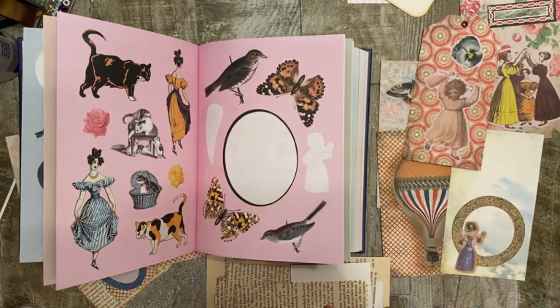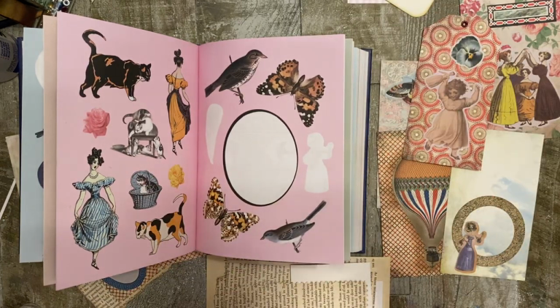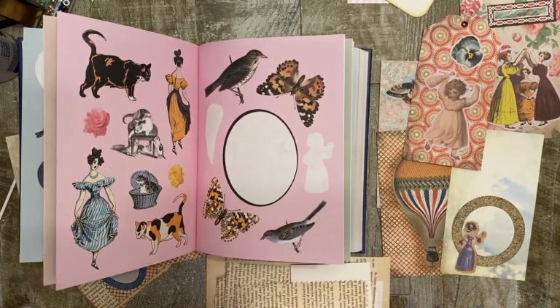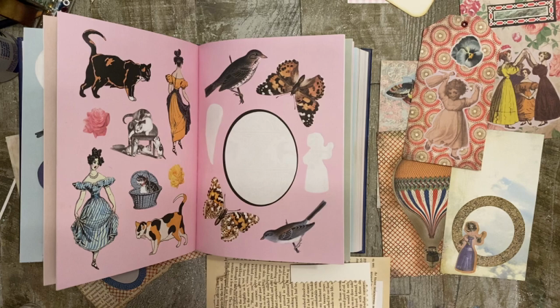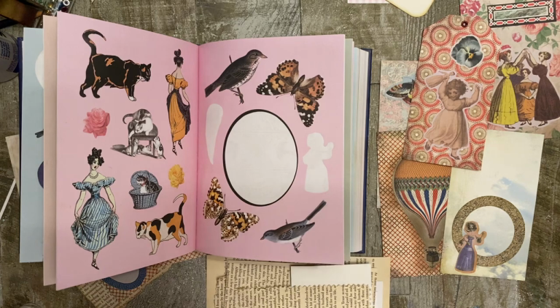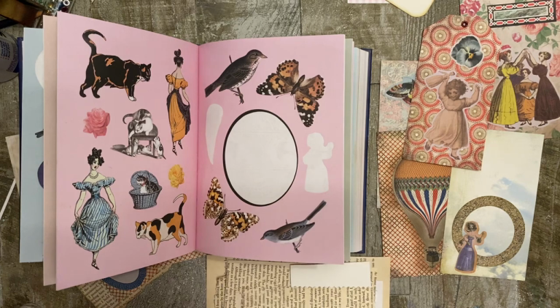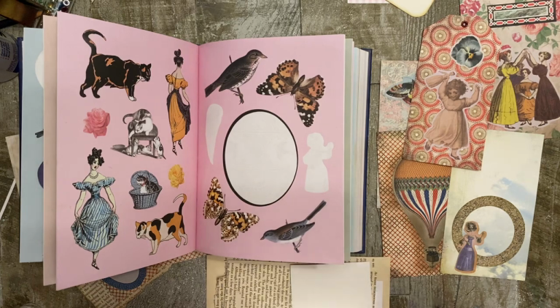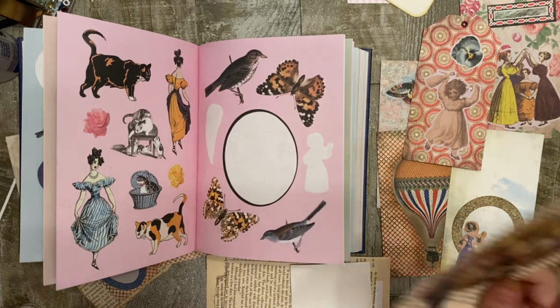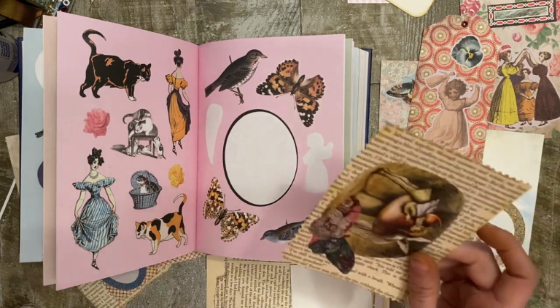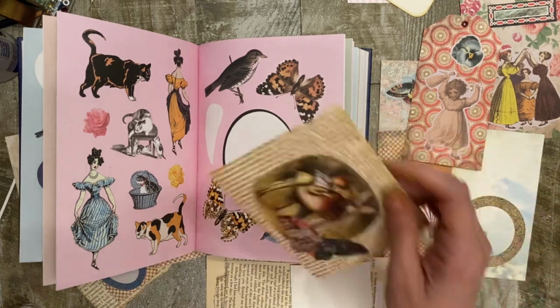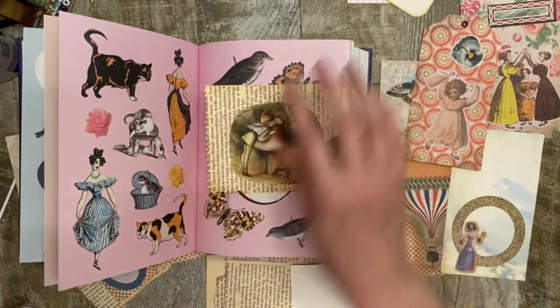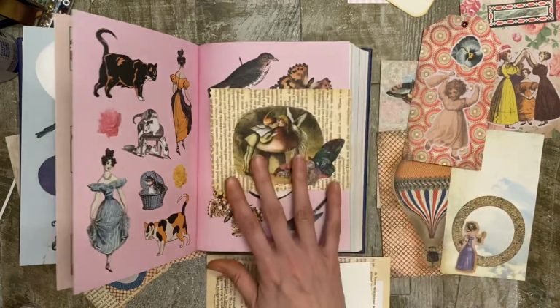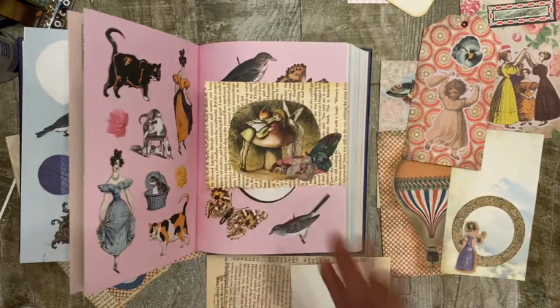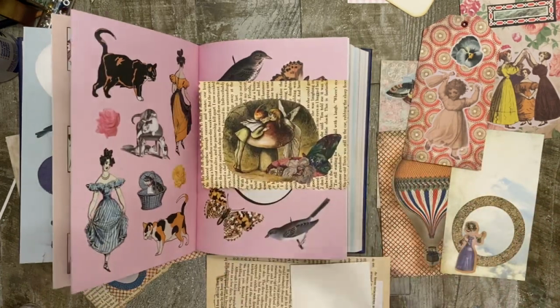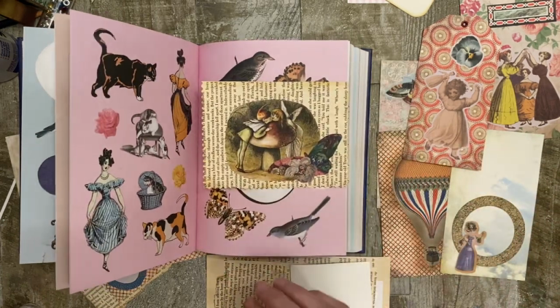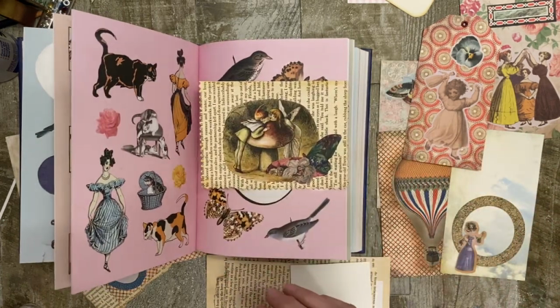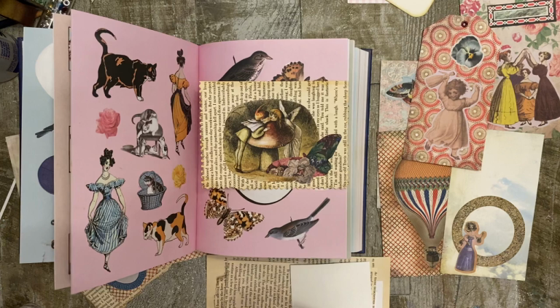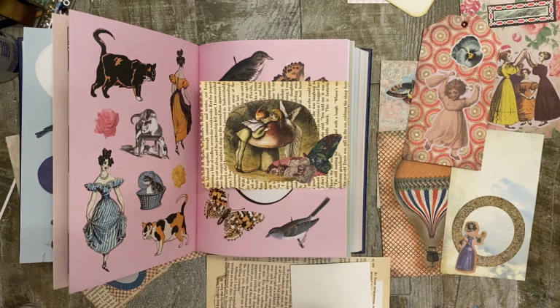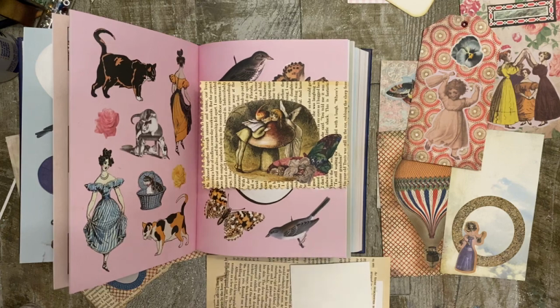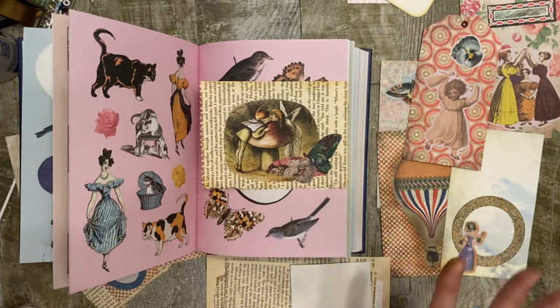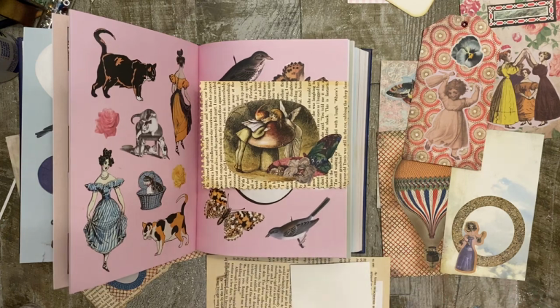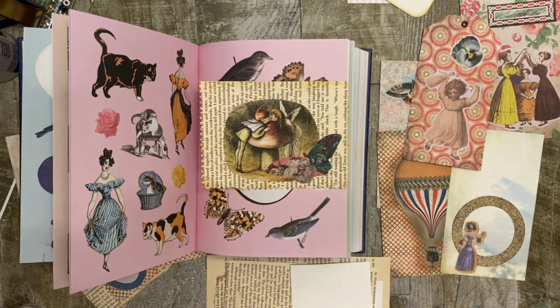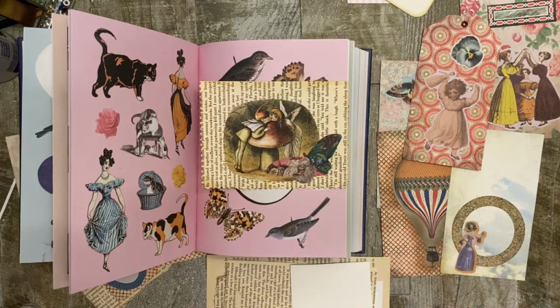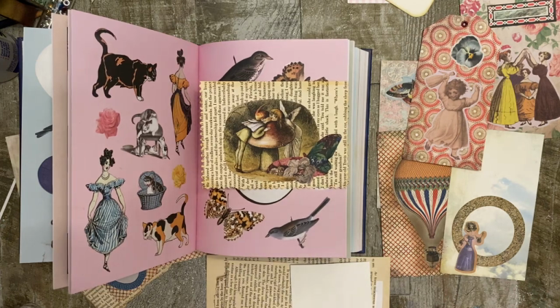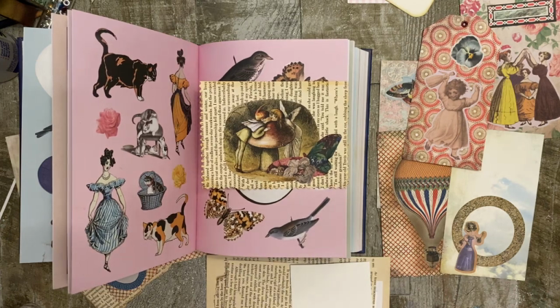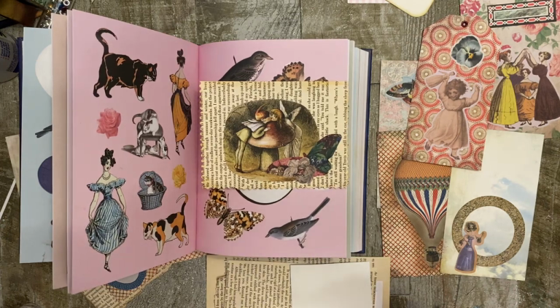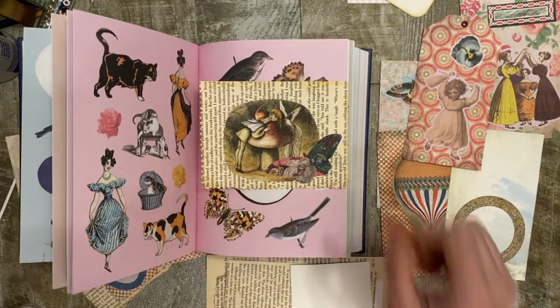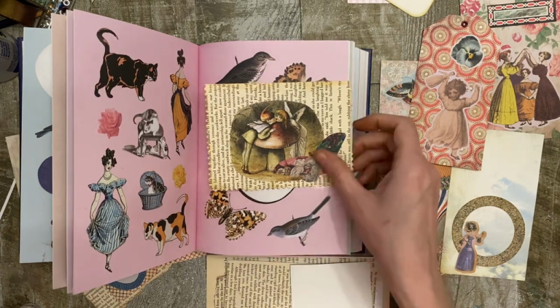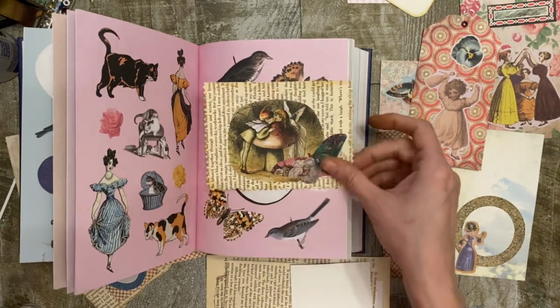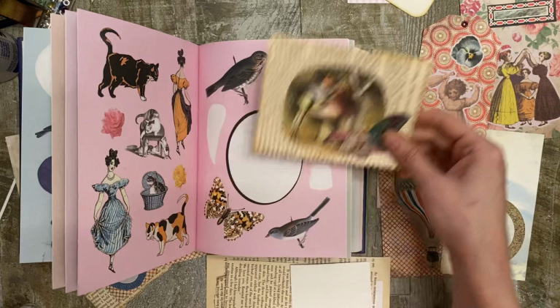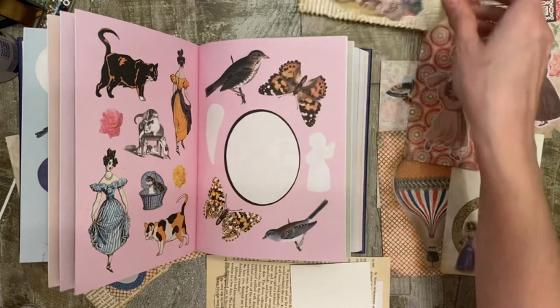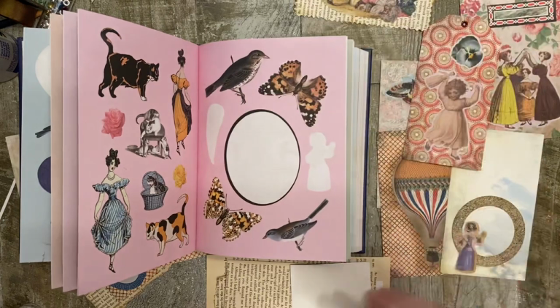Number two, lay the sticker on book pages. Stickers on book pages give it that really good vintage junk journal look. So that's number two.